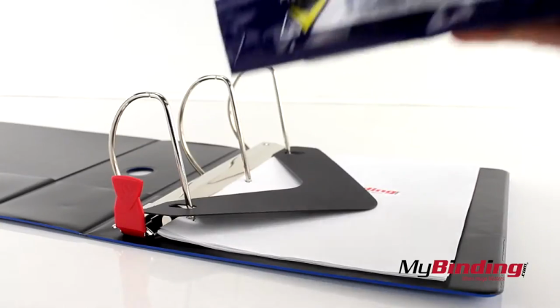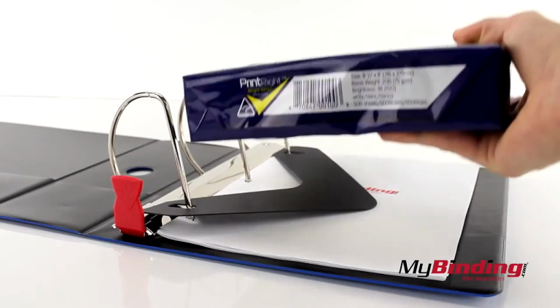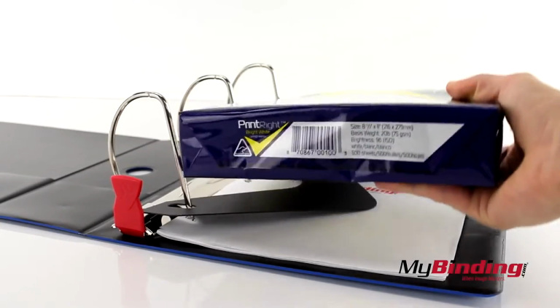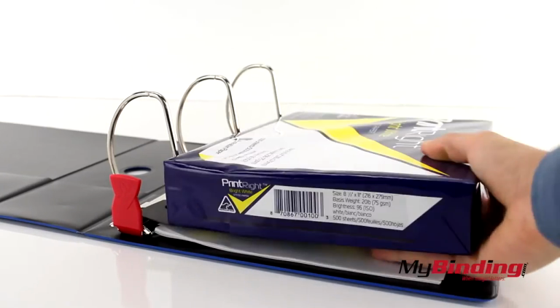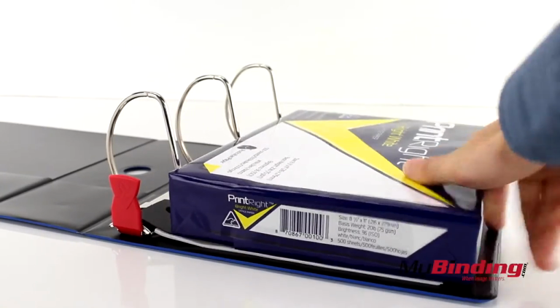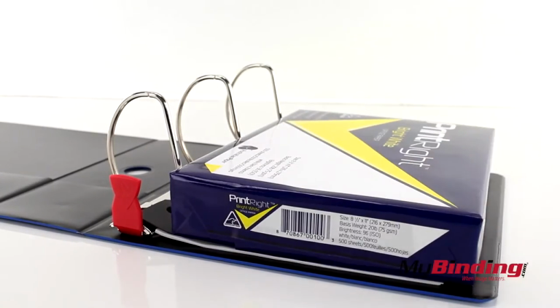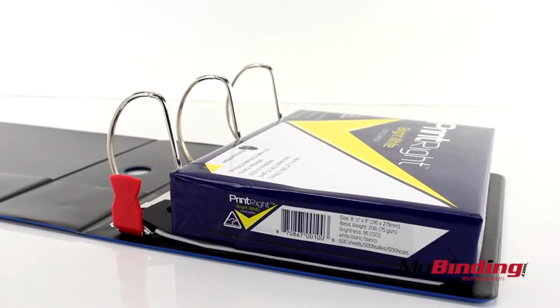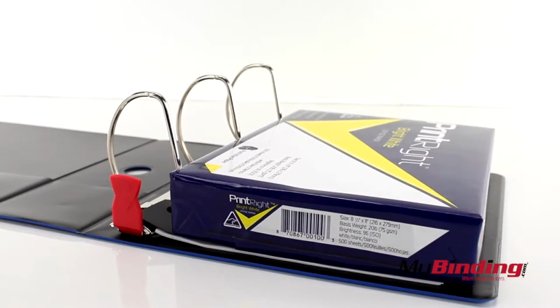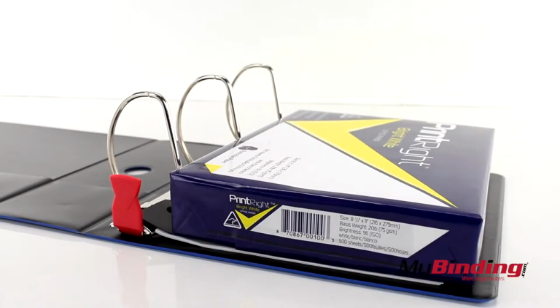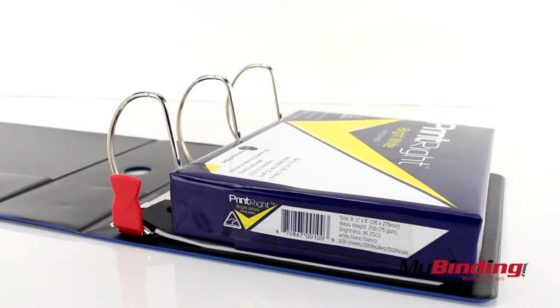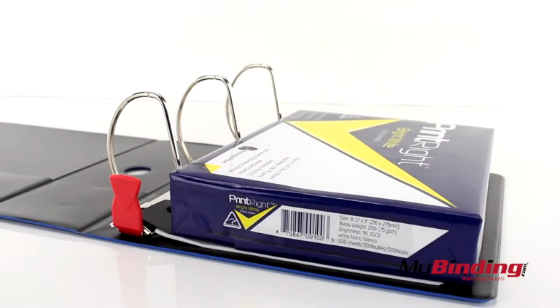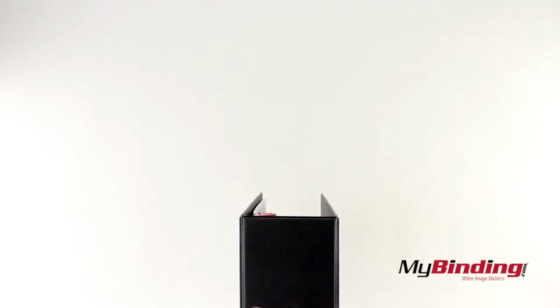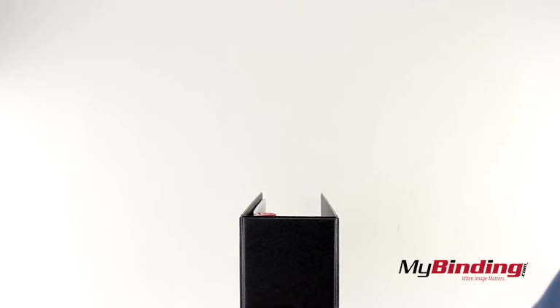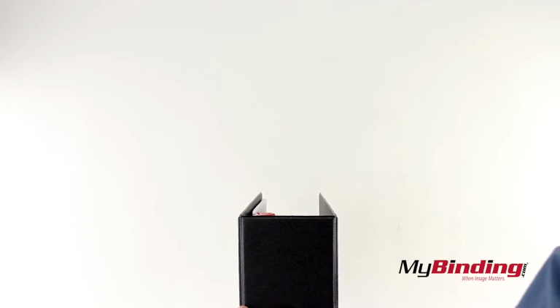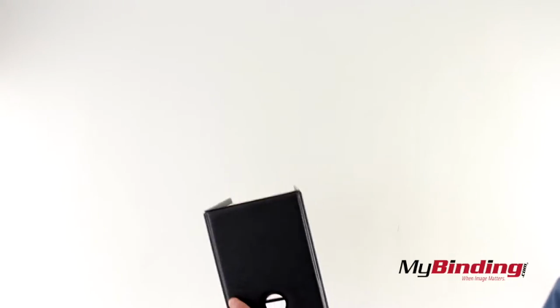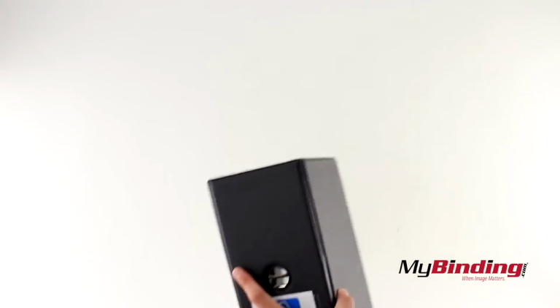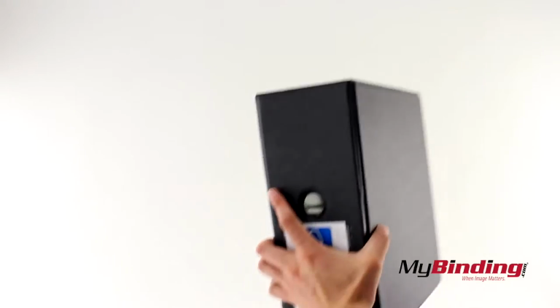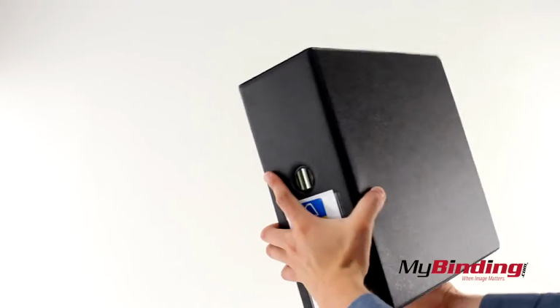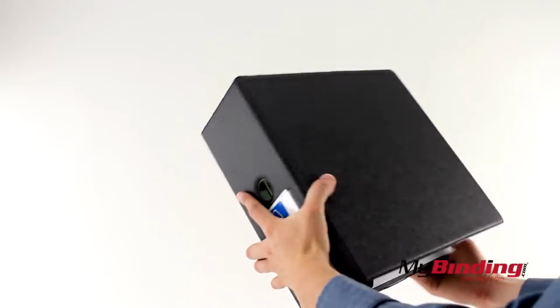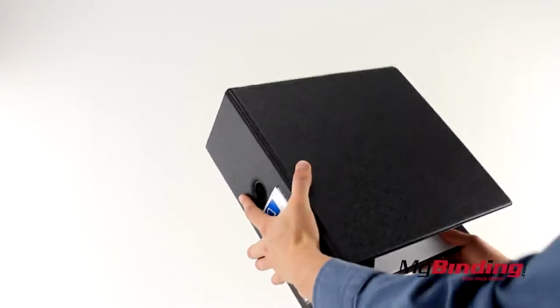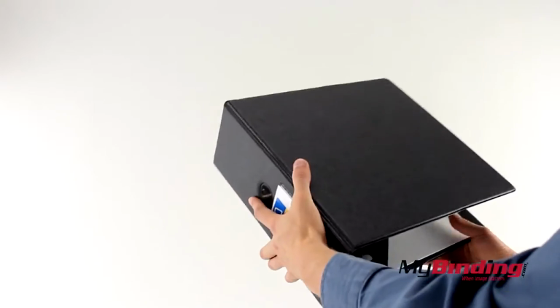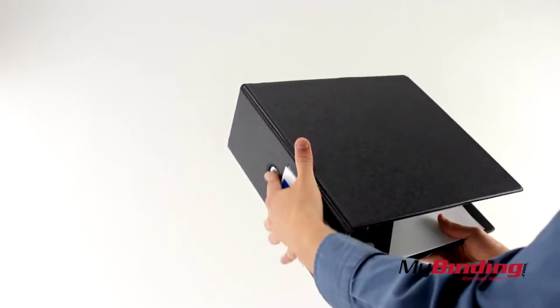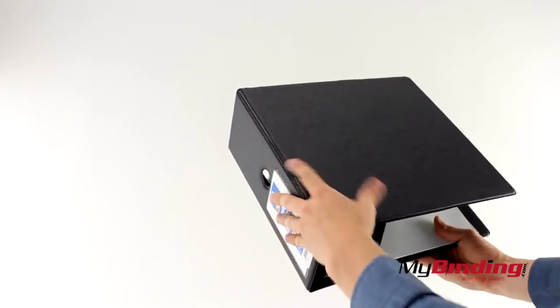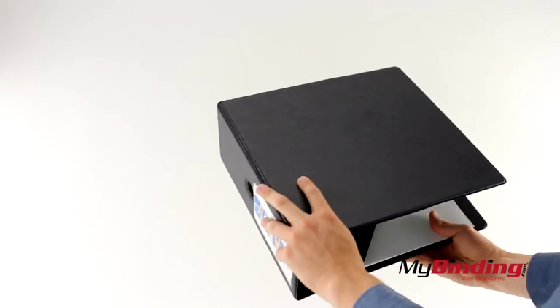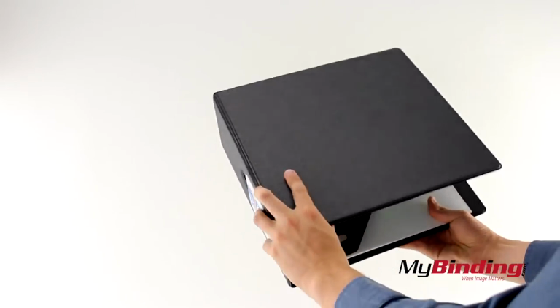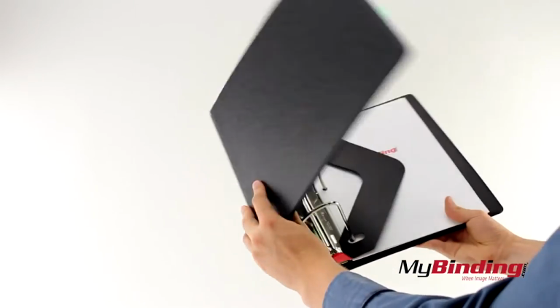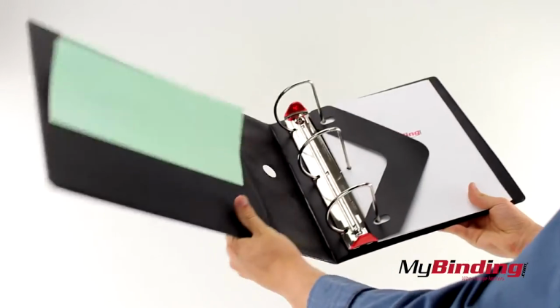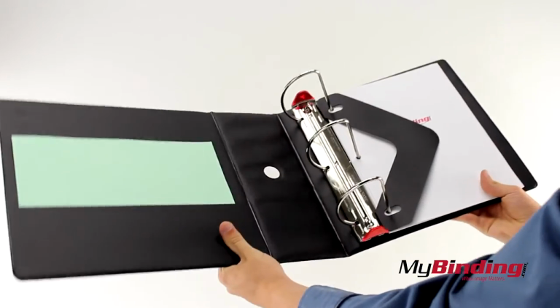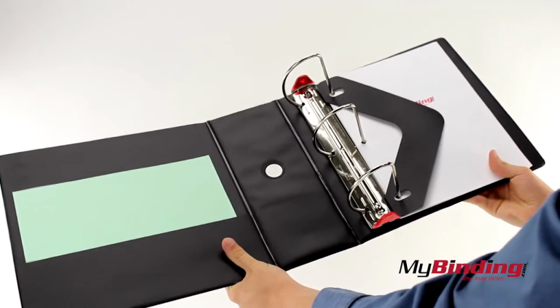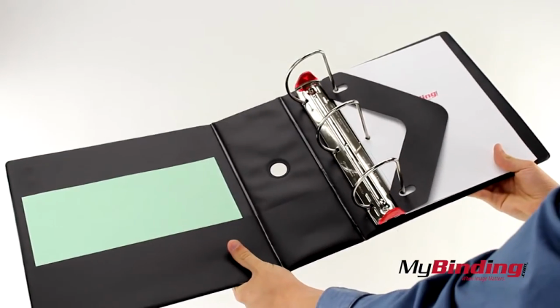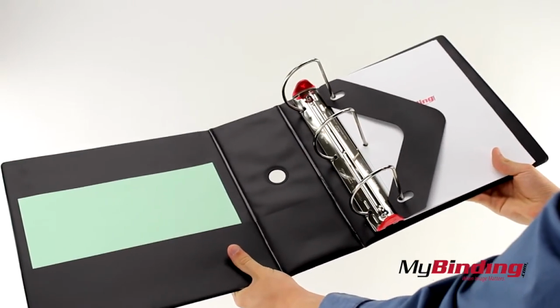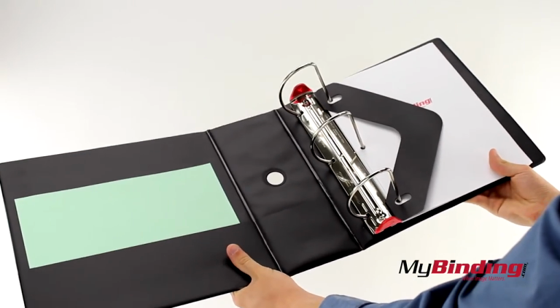The 5 inch binder can hold about 2 reams of paper, and that's a lot of paper, about 1000 pages. And here's the last look at the binder.